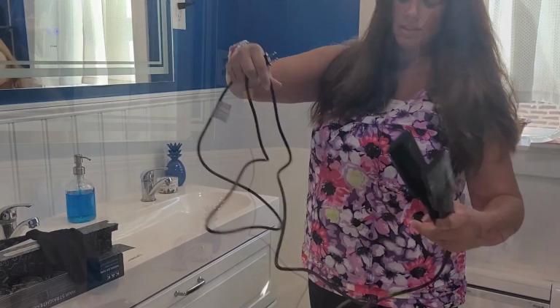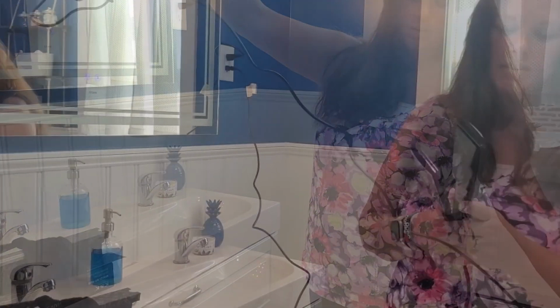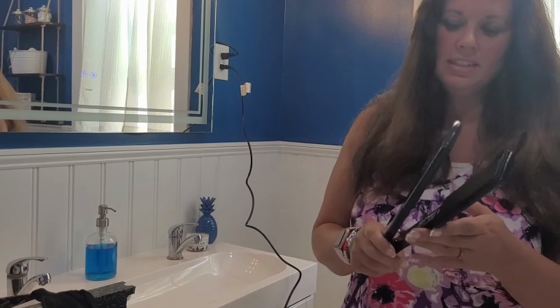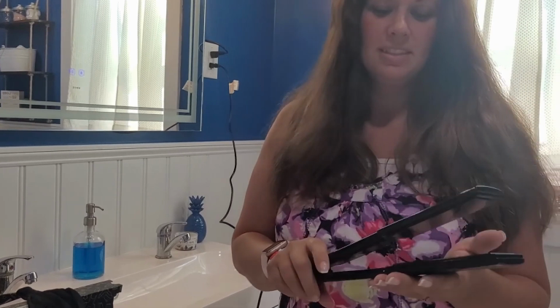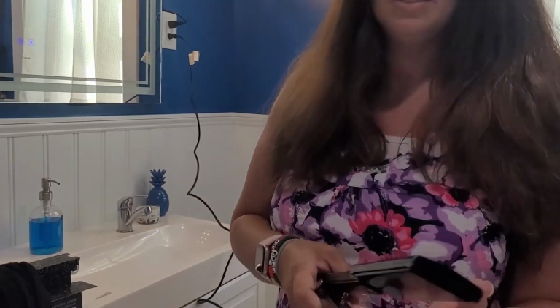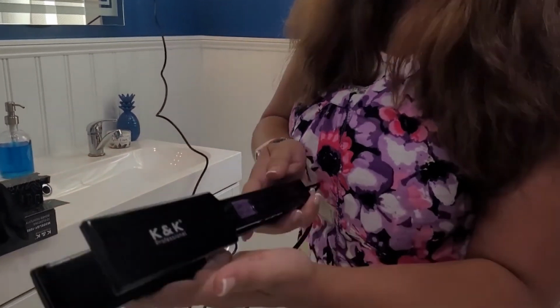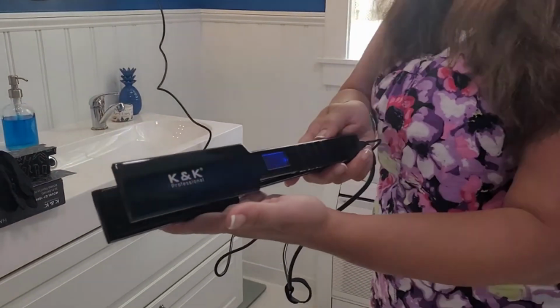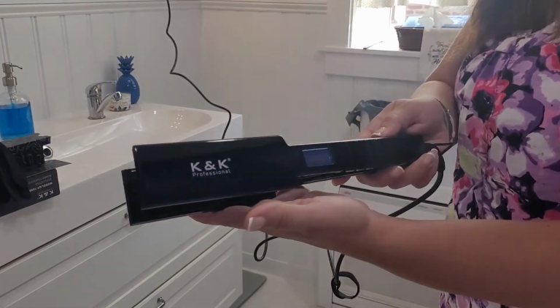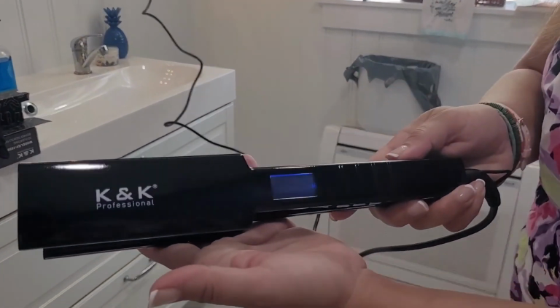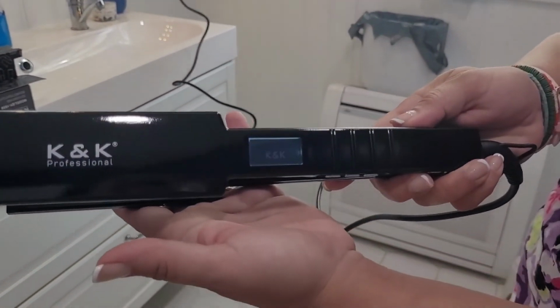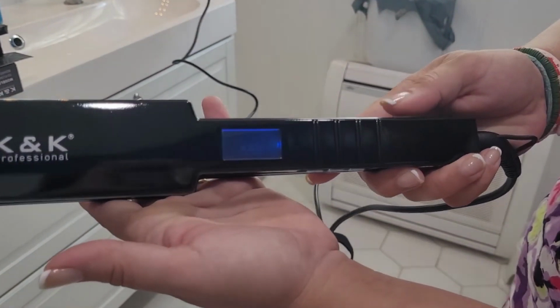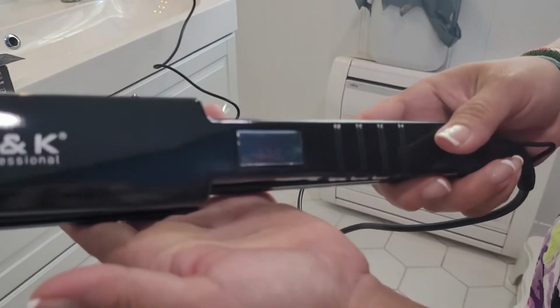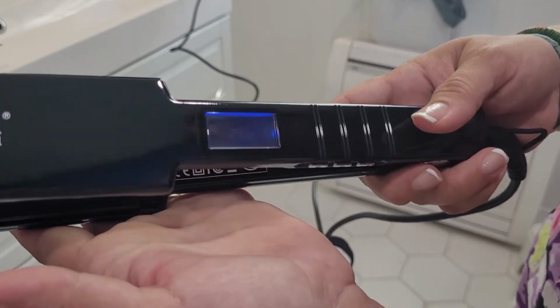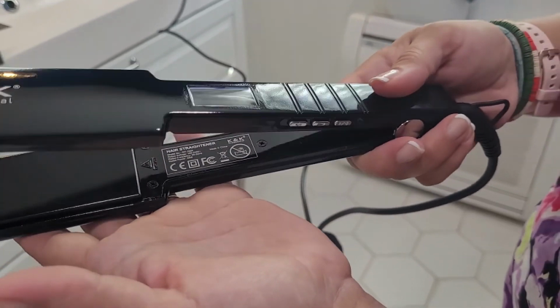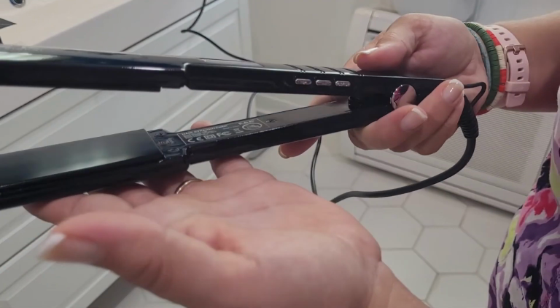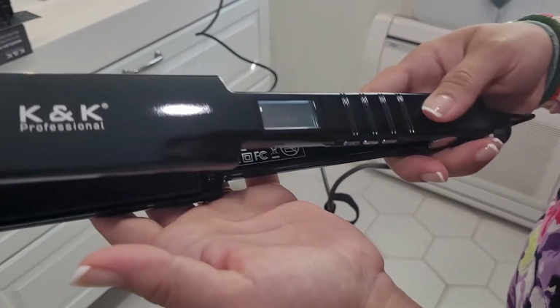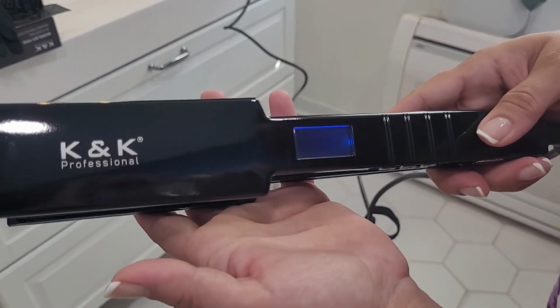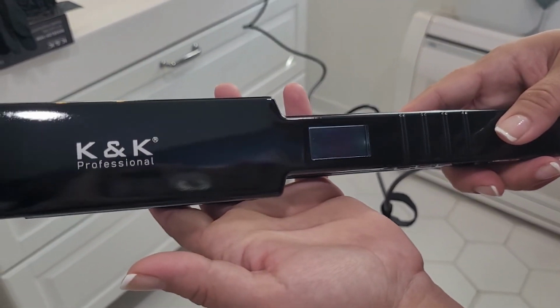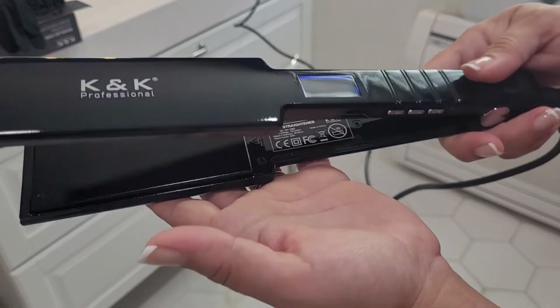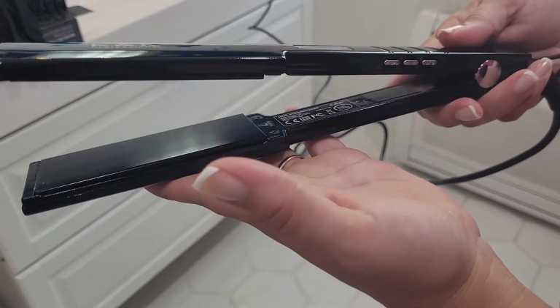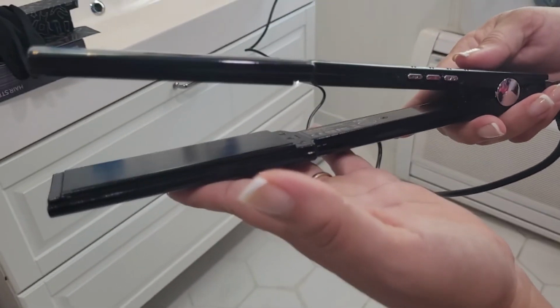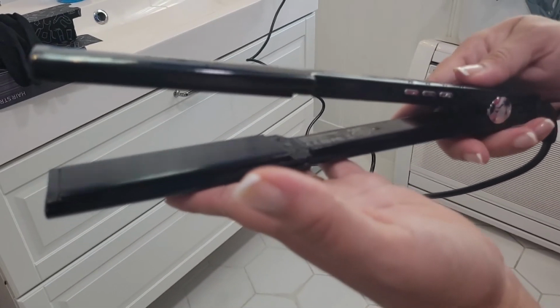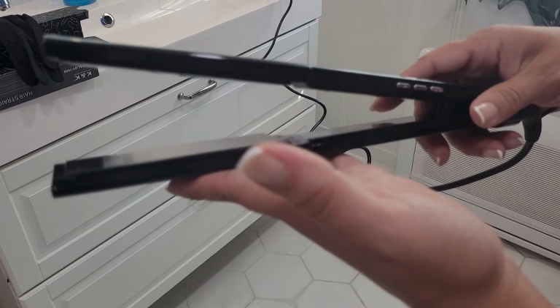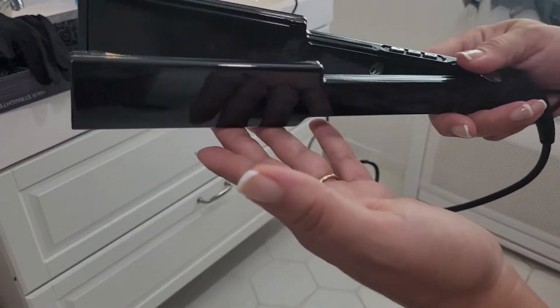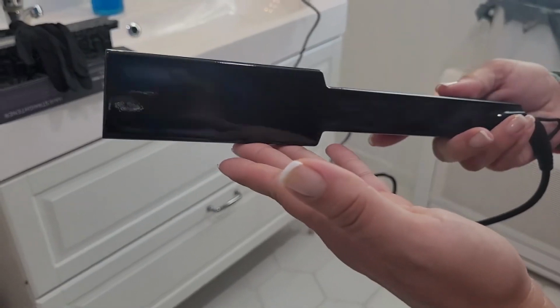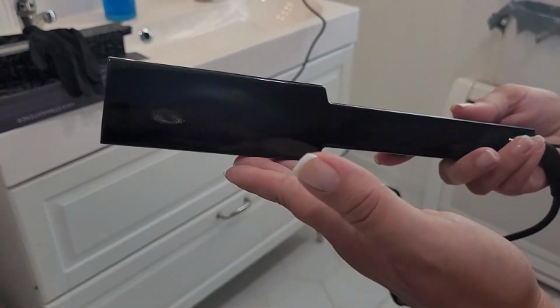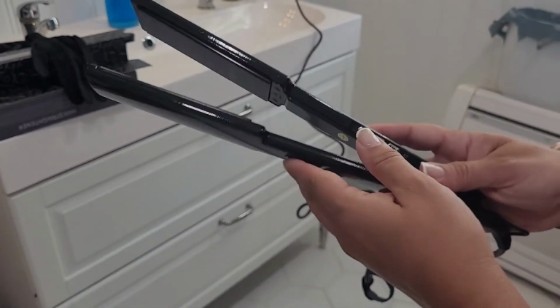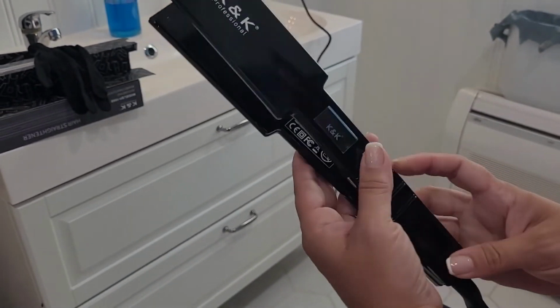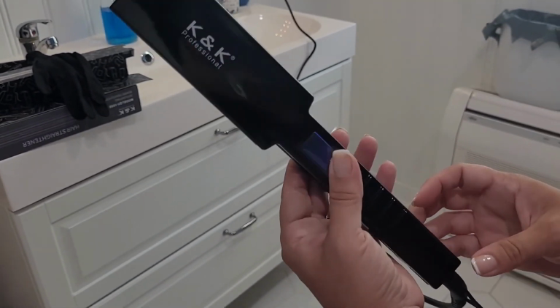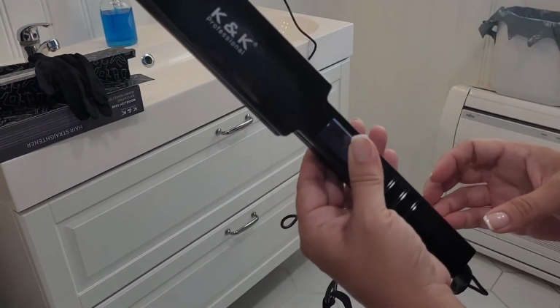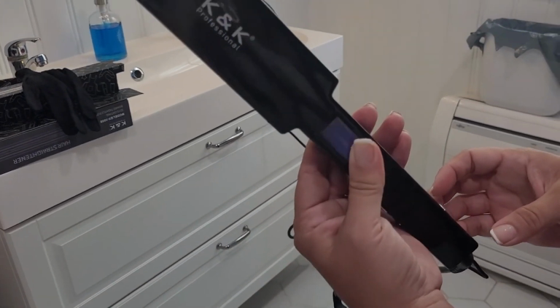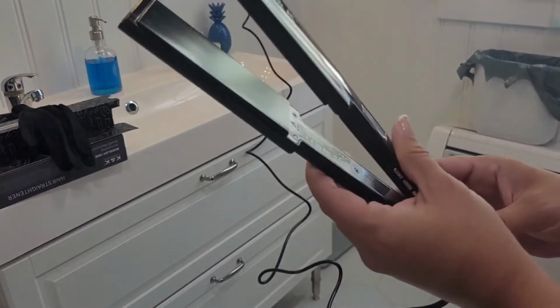It has a nice LED display which shows the temperature and time settings, and there are also some buttons on the side of the handle as well. It has a 1.75 inch wide ceramic plate with 3D floating functionality.